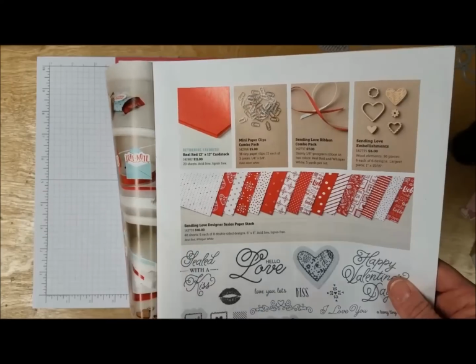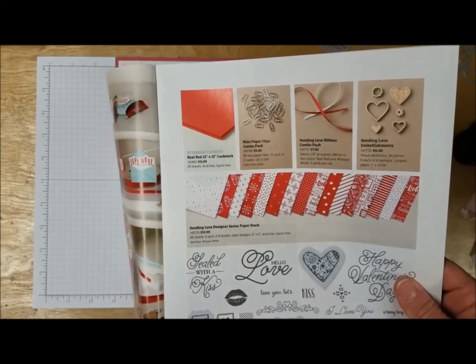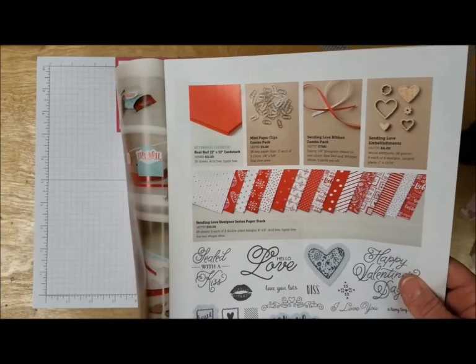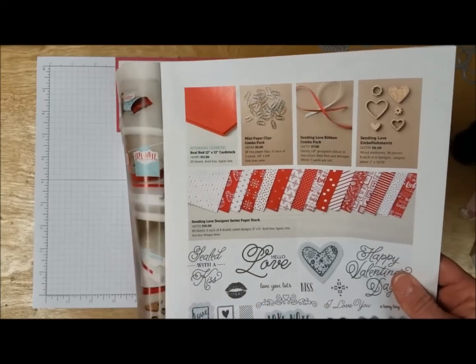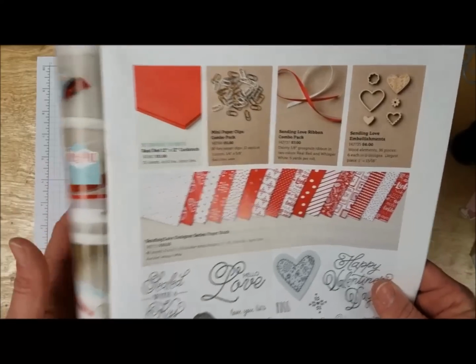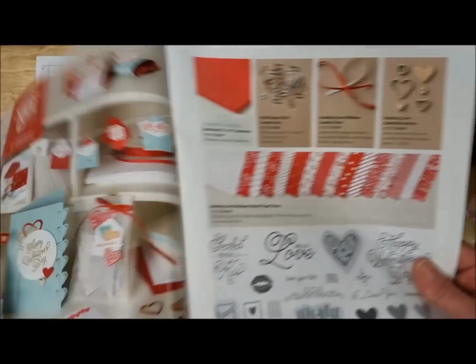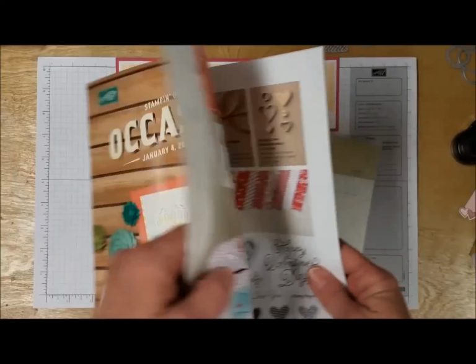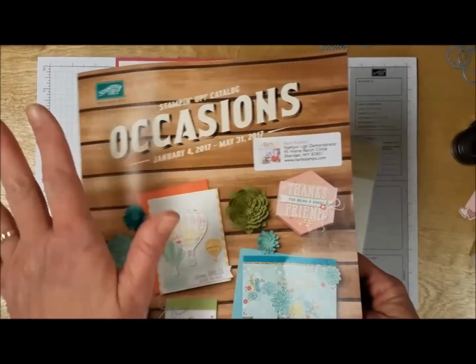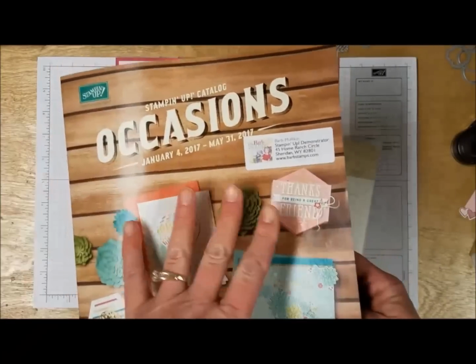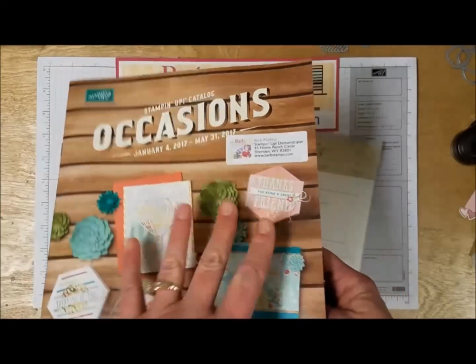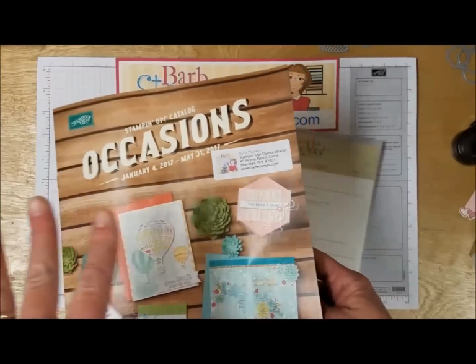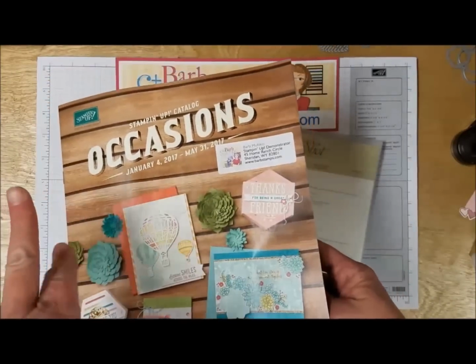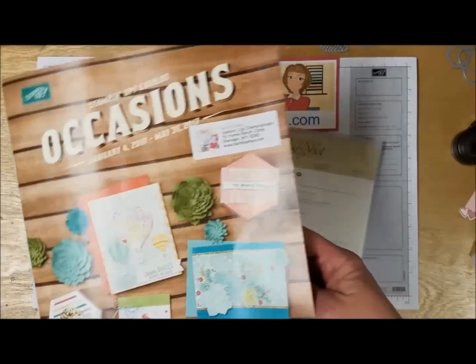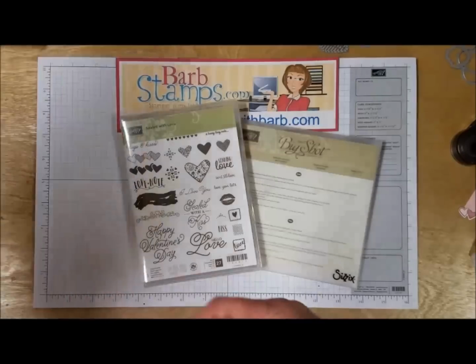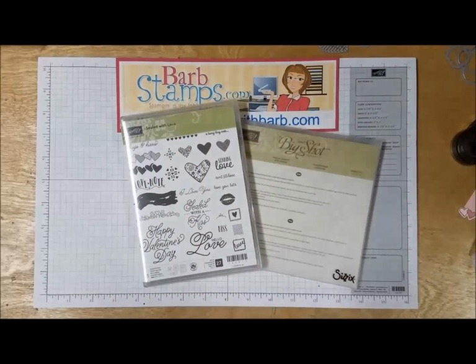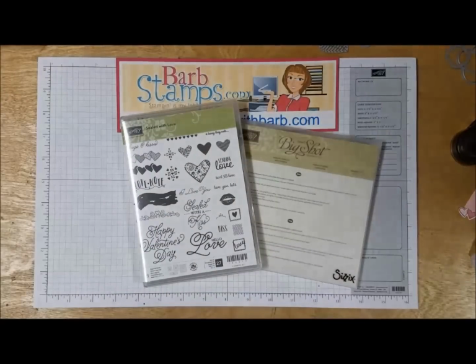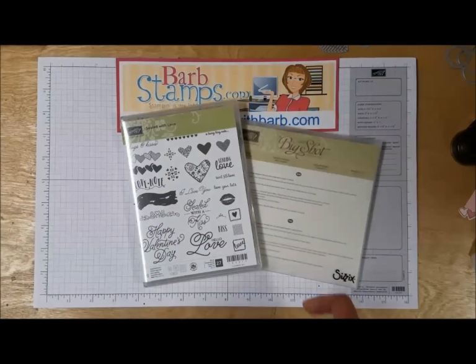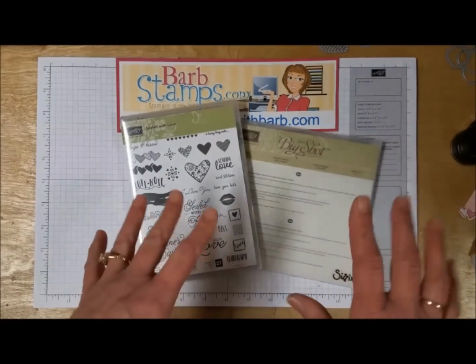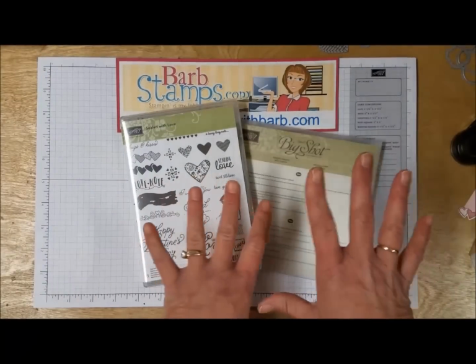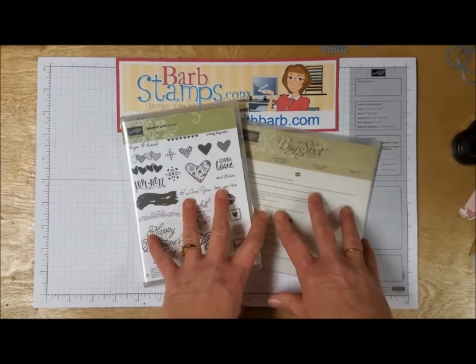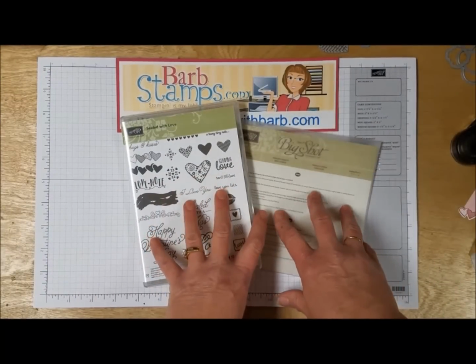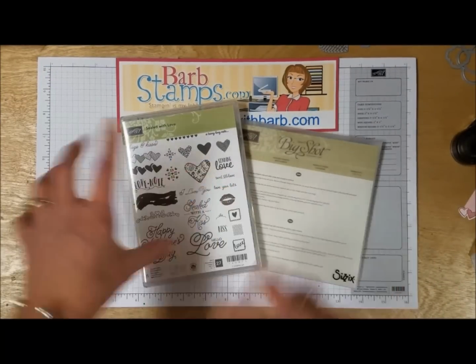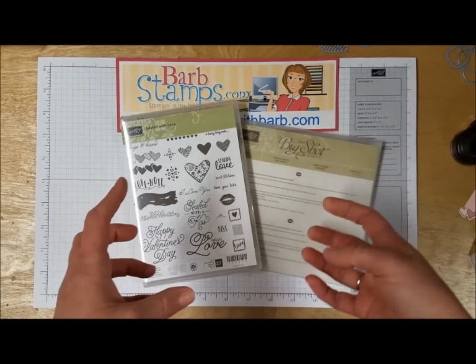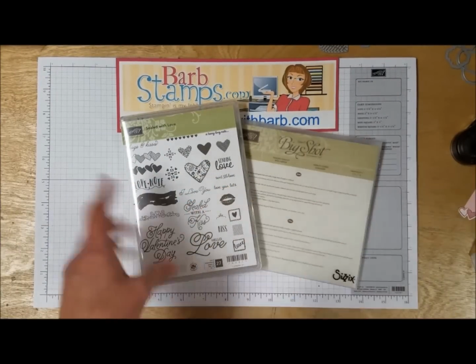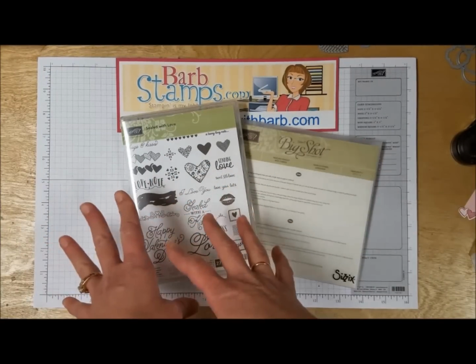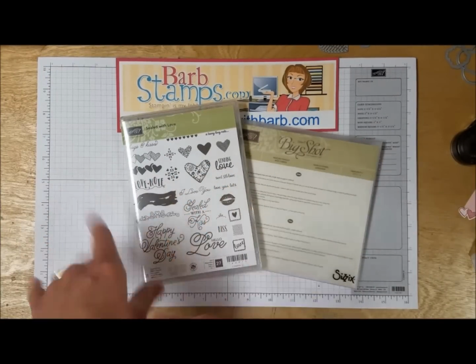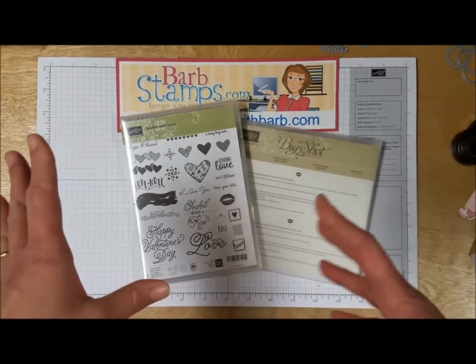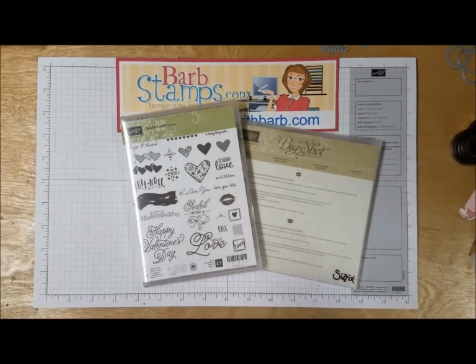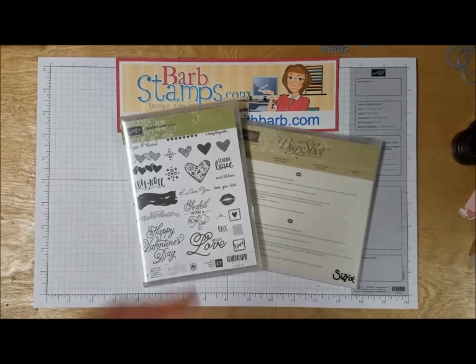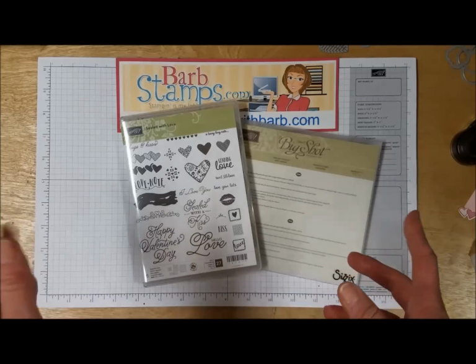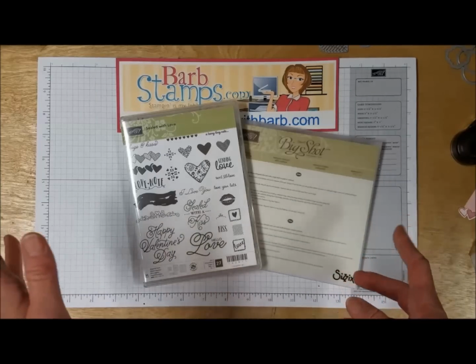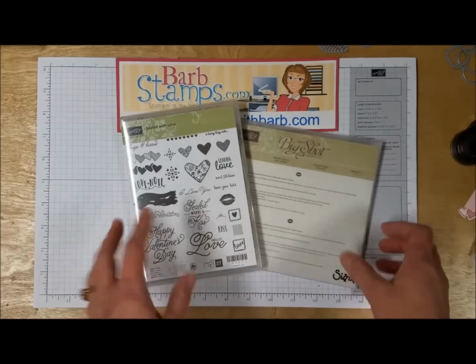I've got over 30 swap cards that I received using this suite of products and I'm going to show them all to you, as well as how the dies work, what the dies cut out, what stamps they go with, that kind of thing. So let's just get started here.